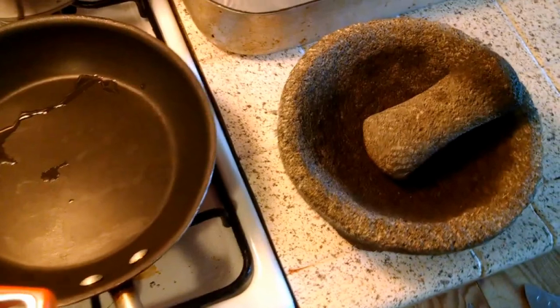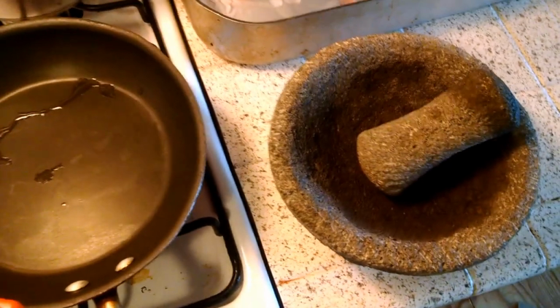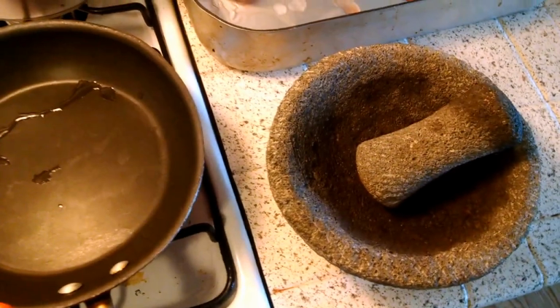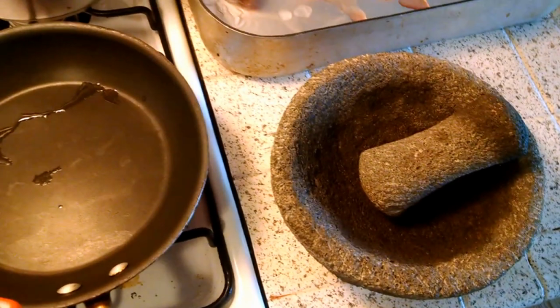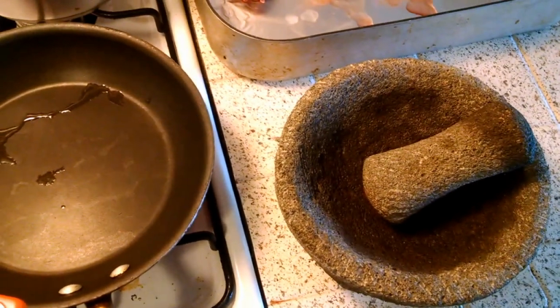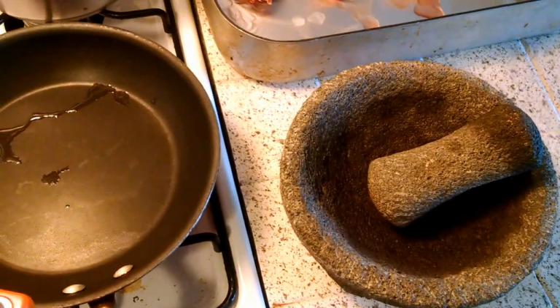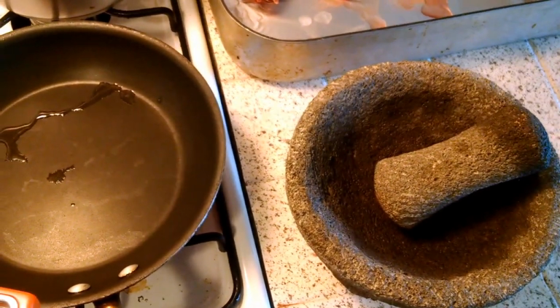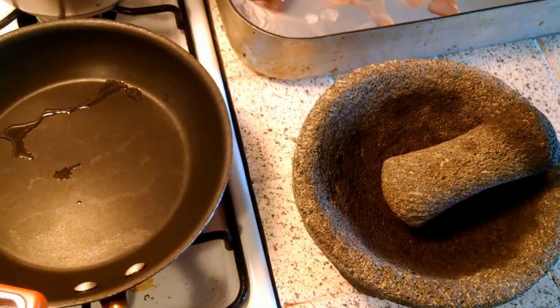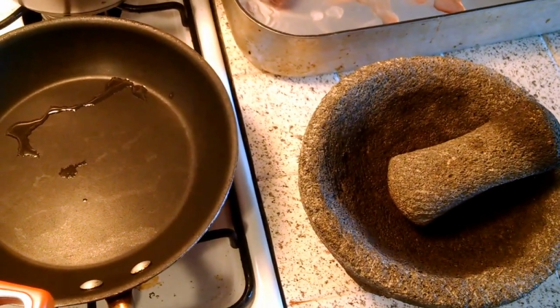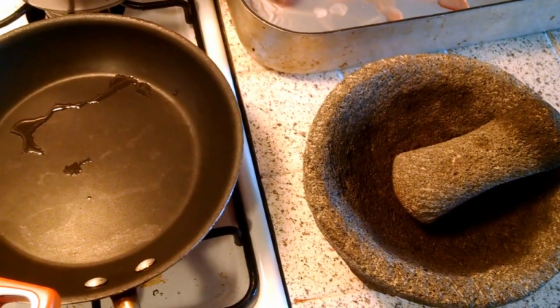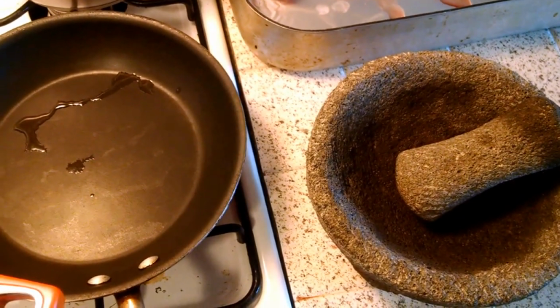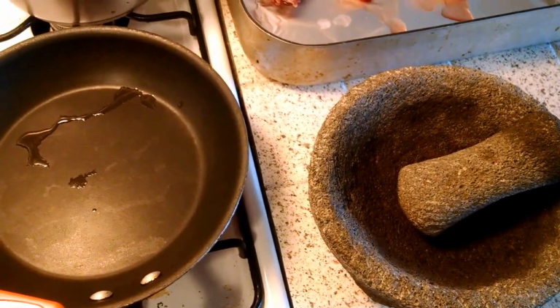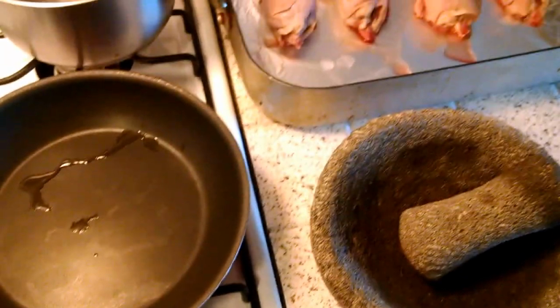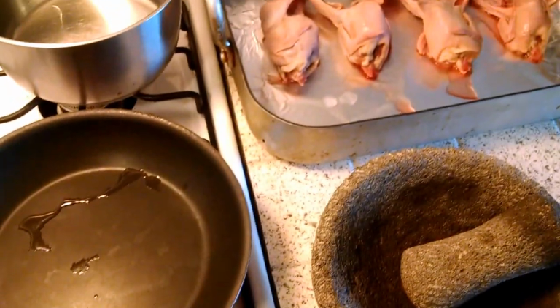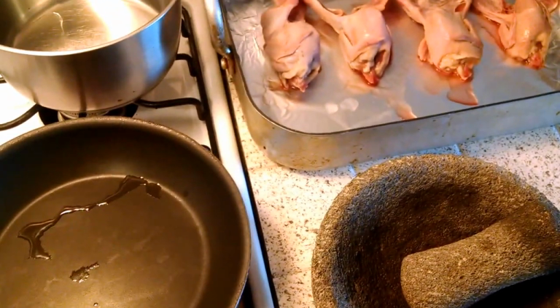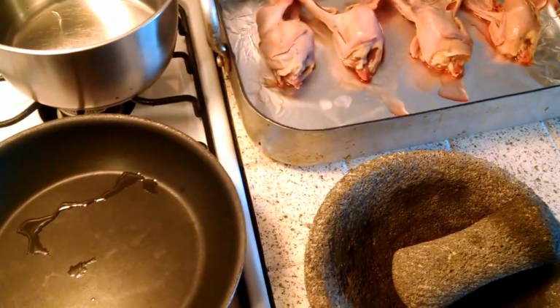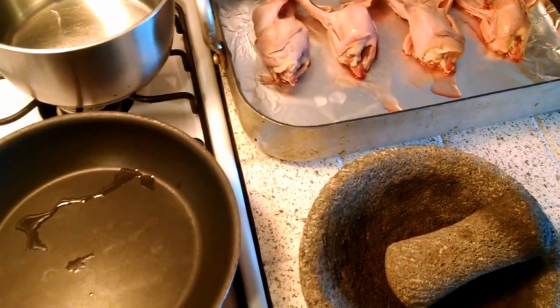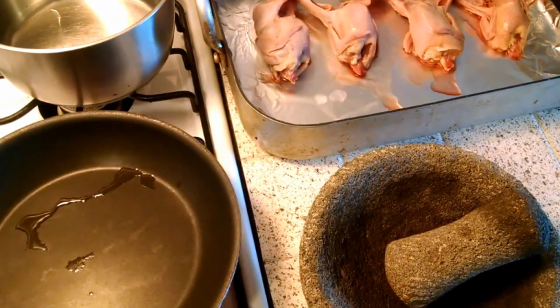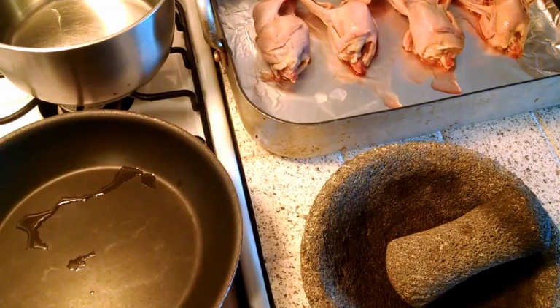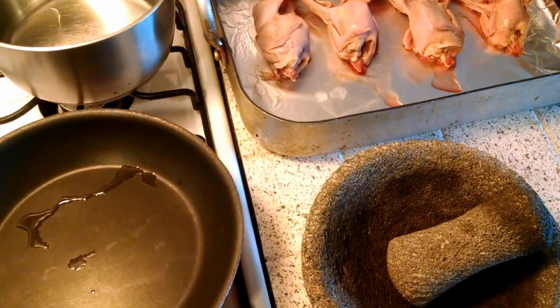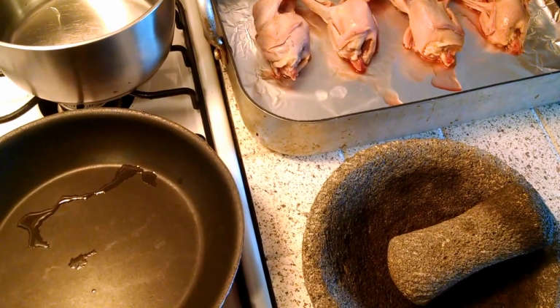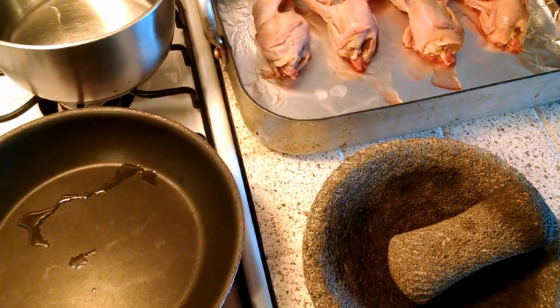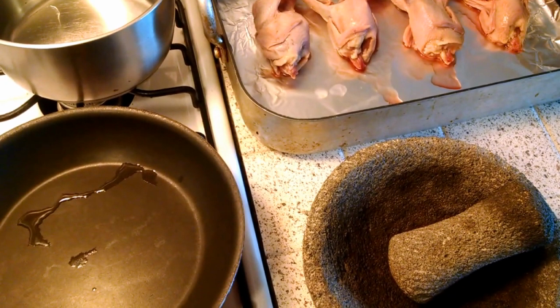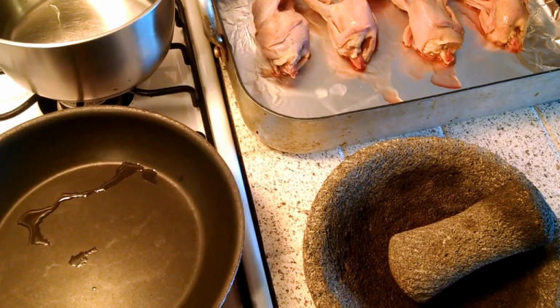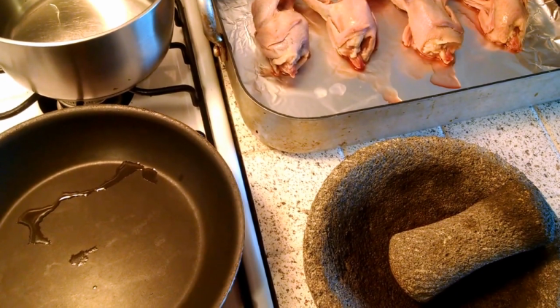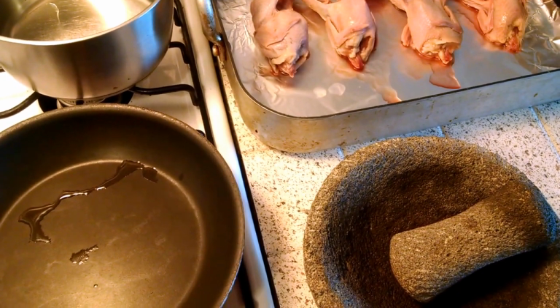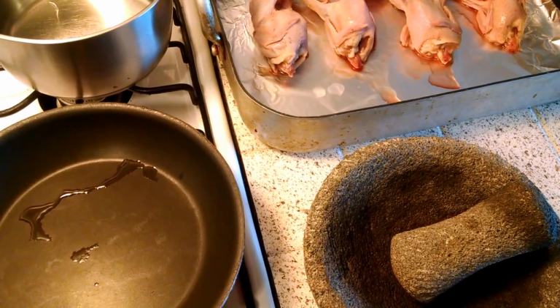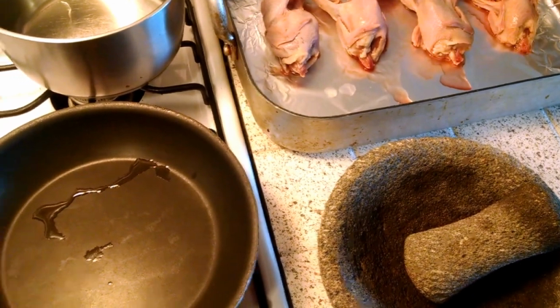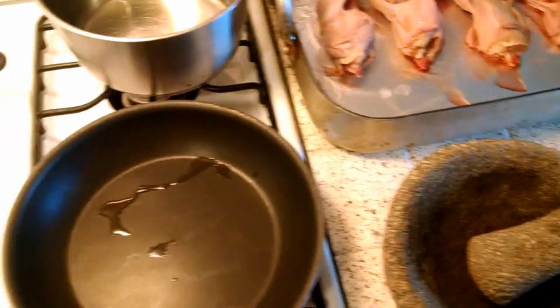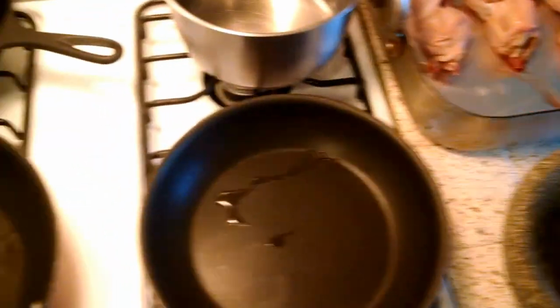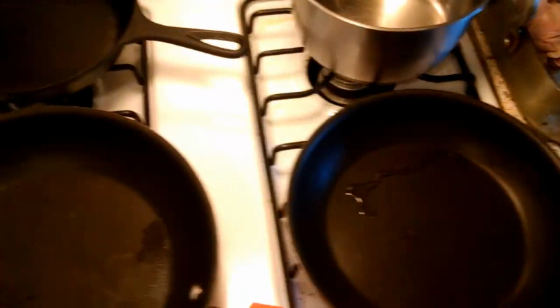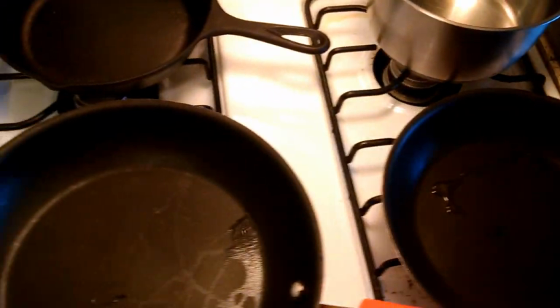I'm going to go into fiction here and make quail and rose sauce.